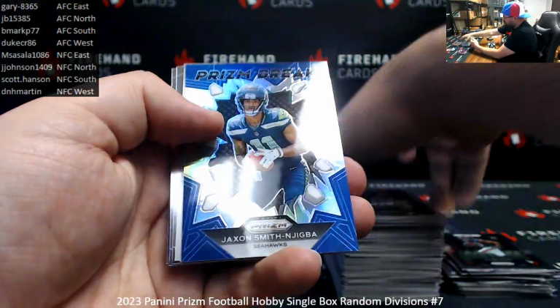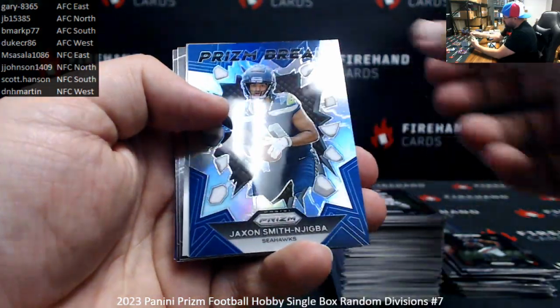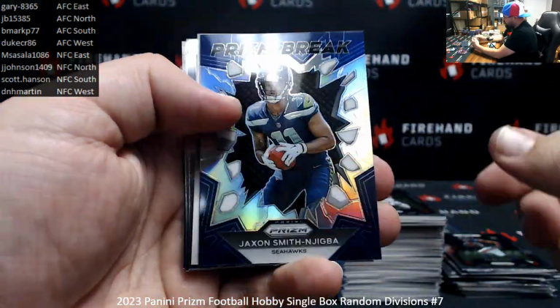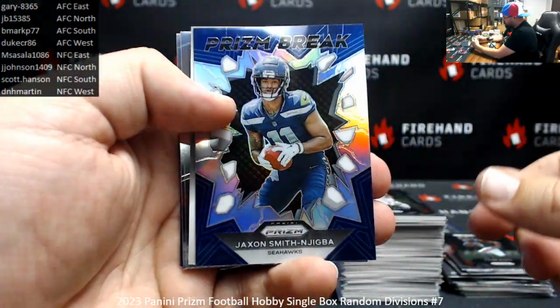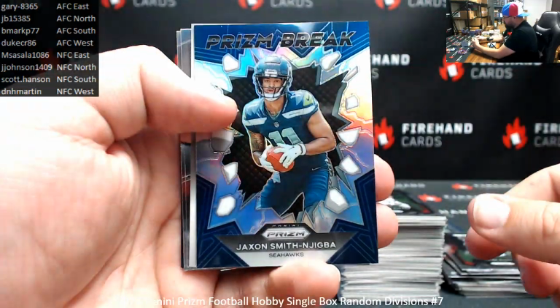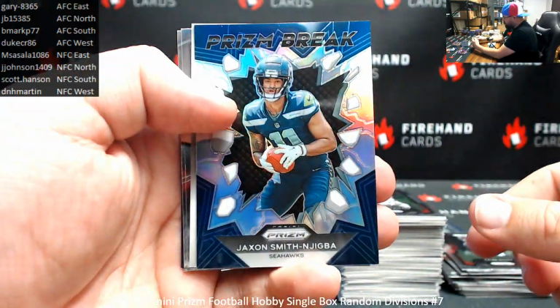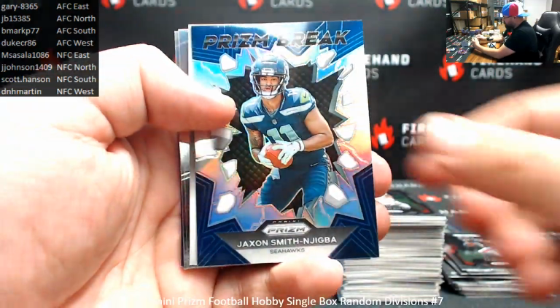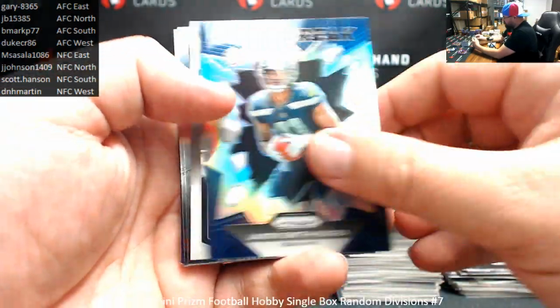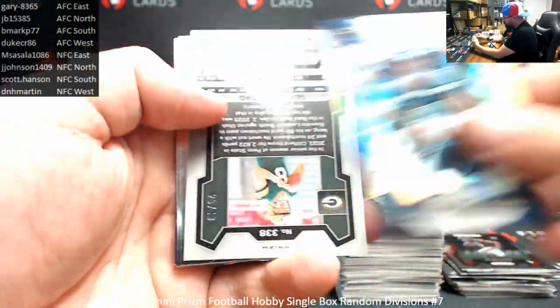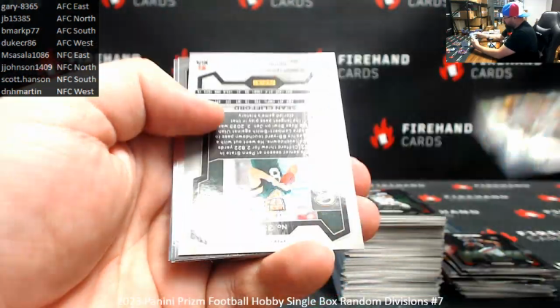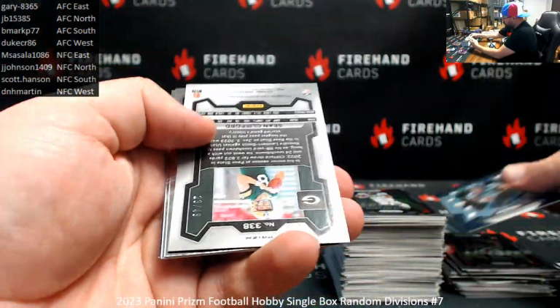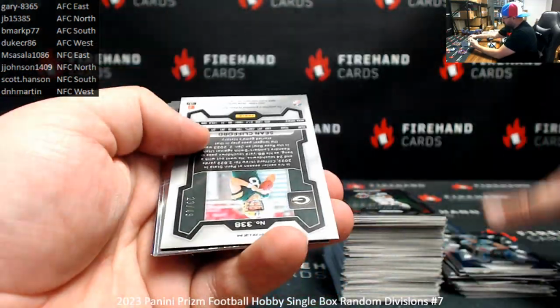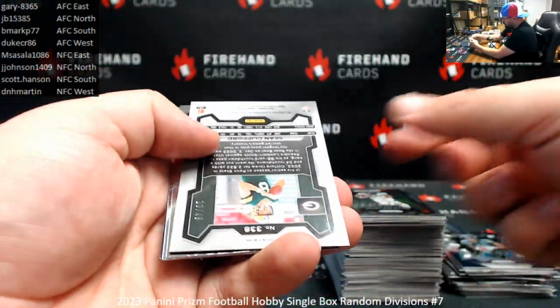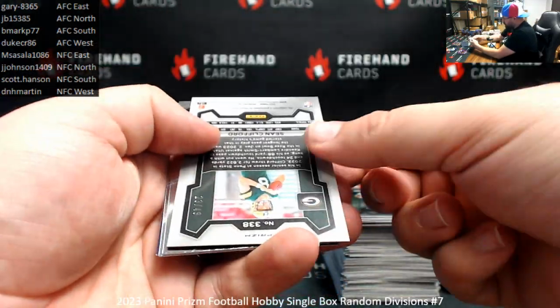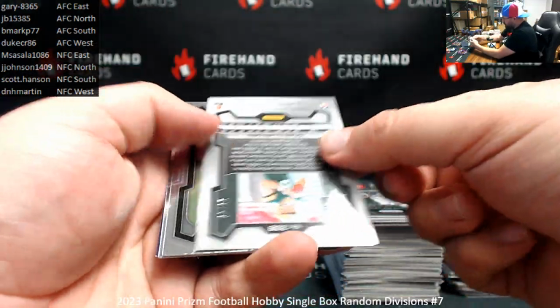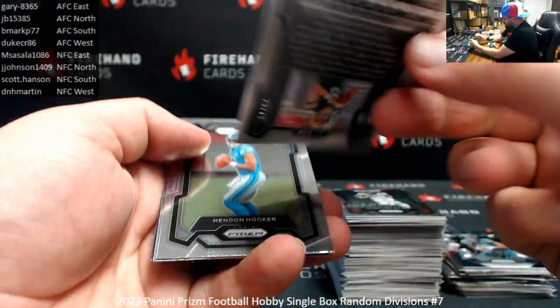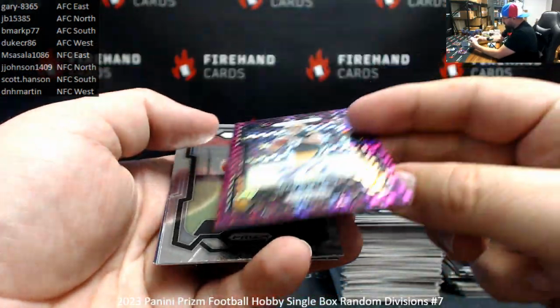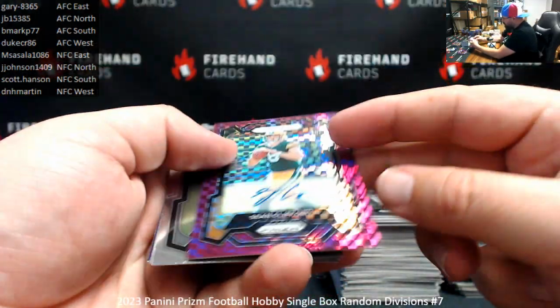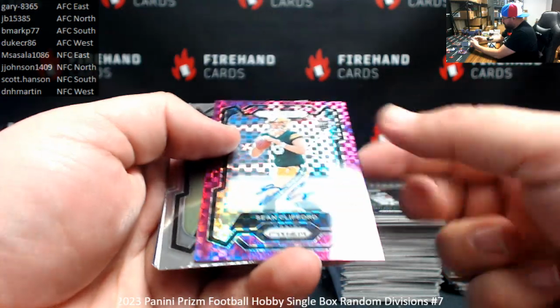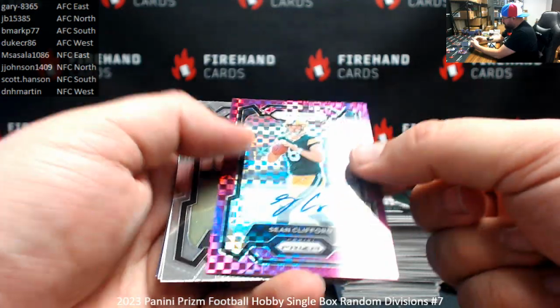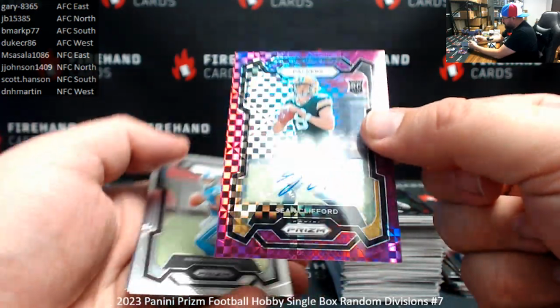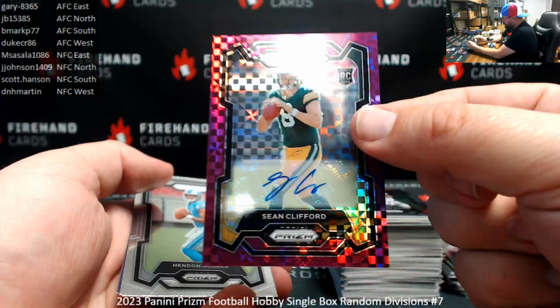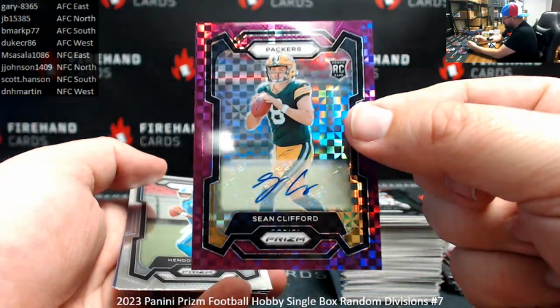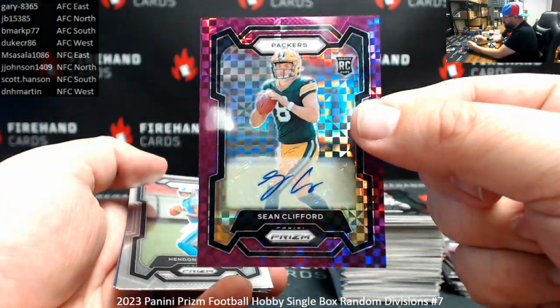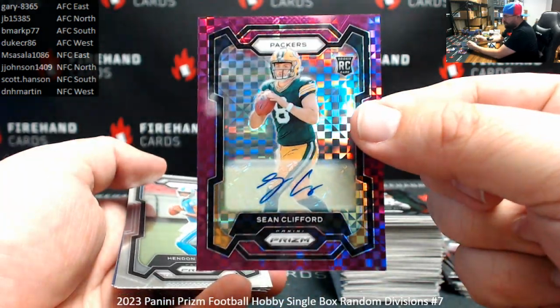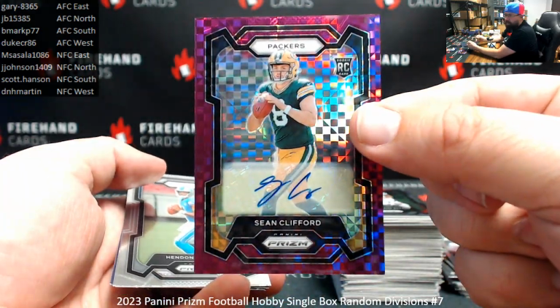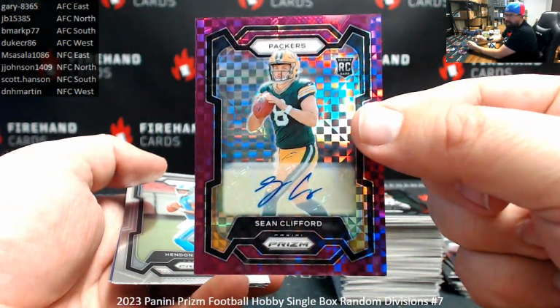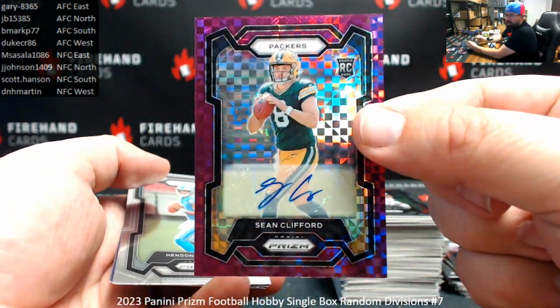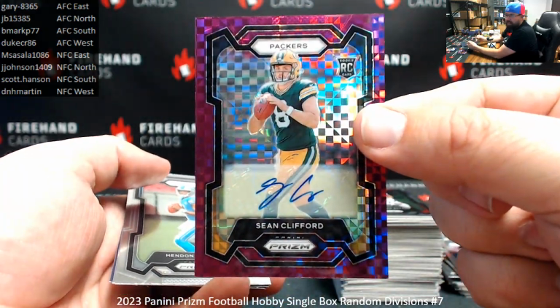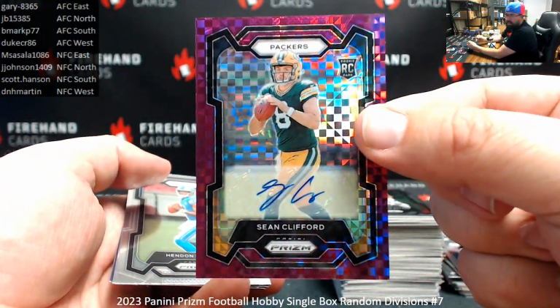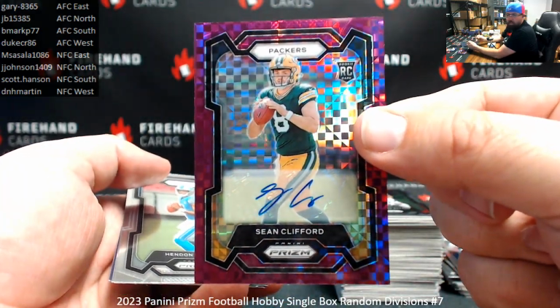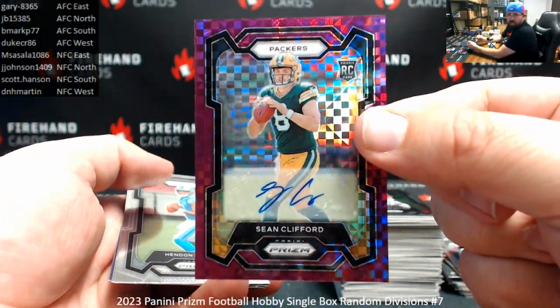Jackson Smith-Njigba, Prison Break Silver. And number 49 — Purple Power rookie, Sean Clifford, Packers — NFC North, J. Johnson.